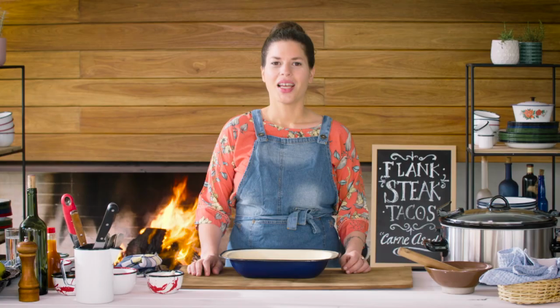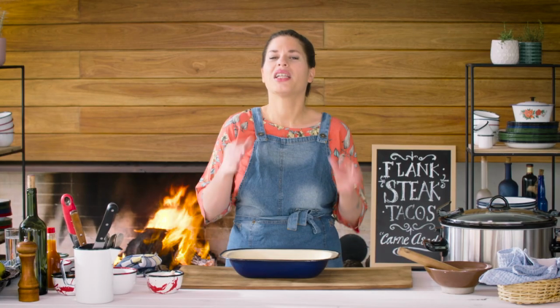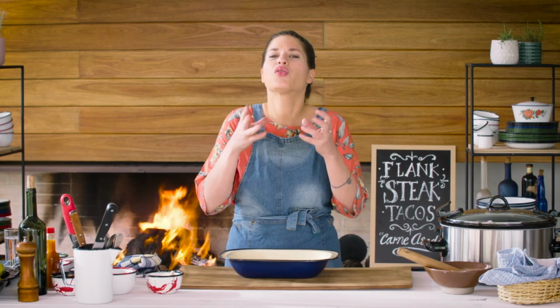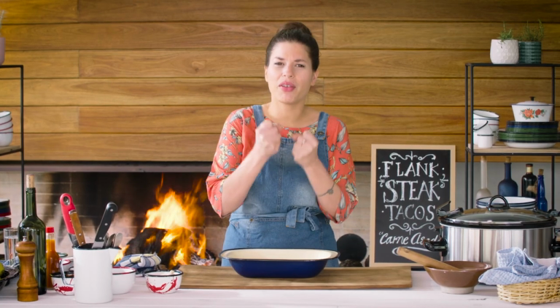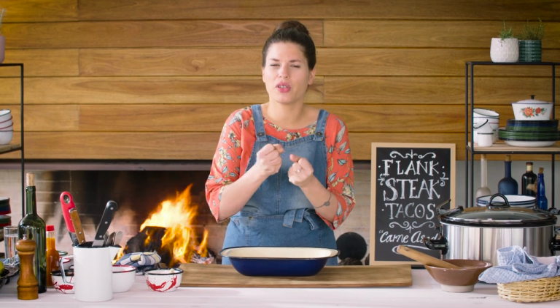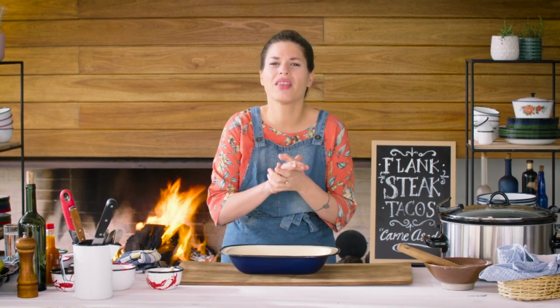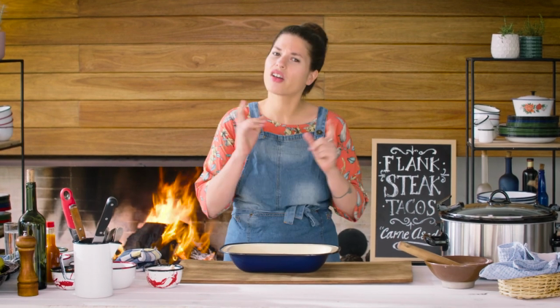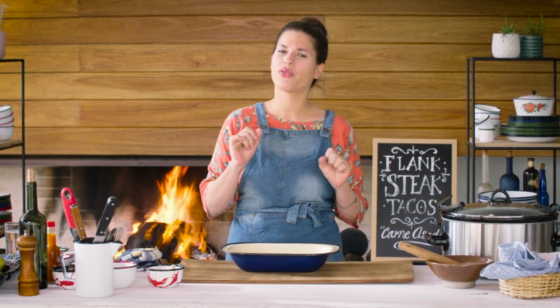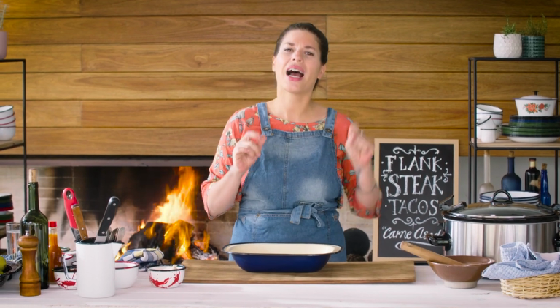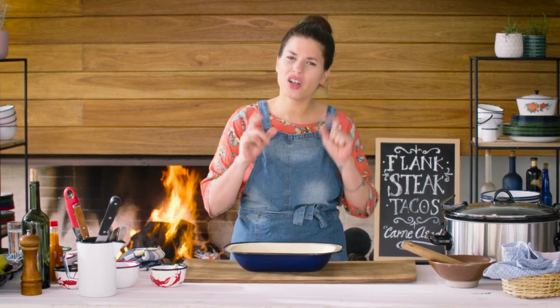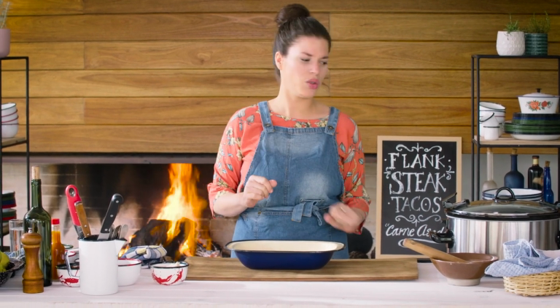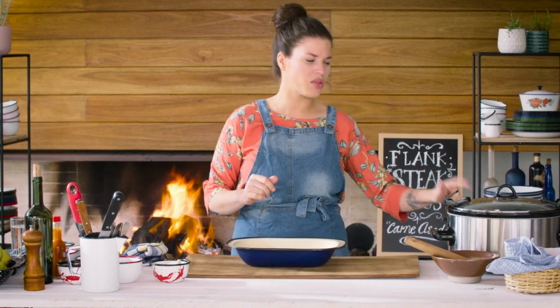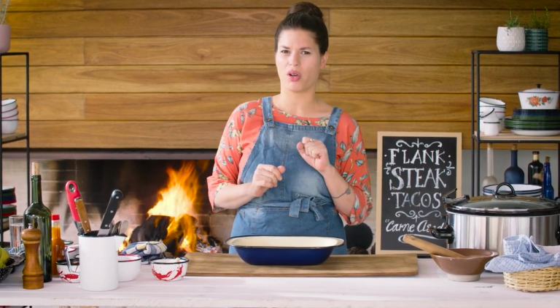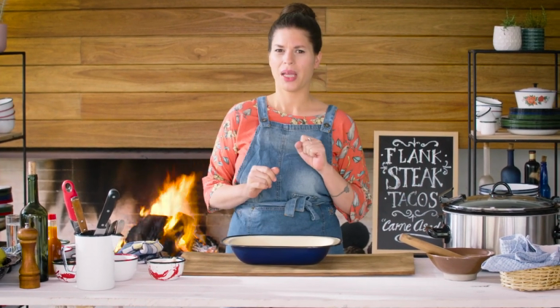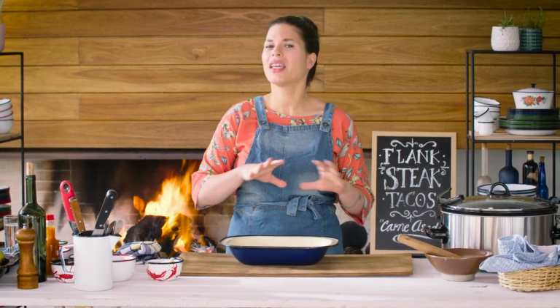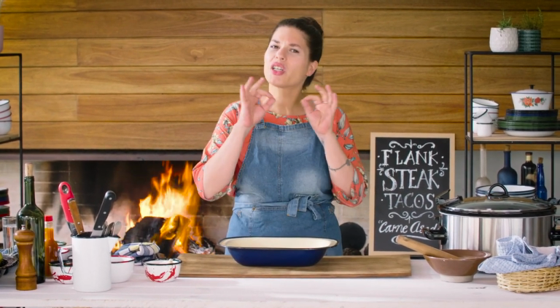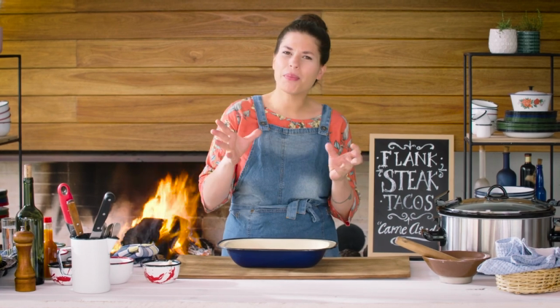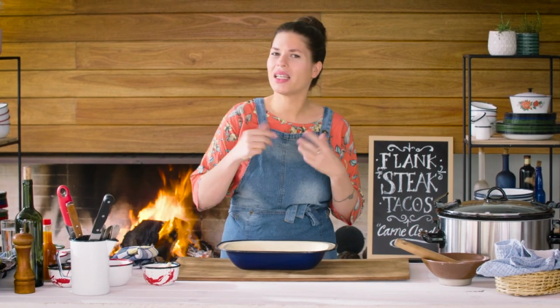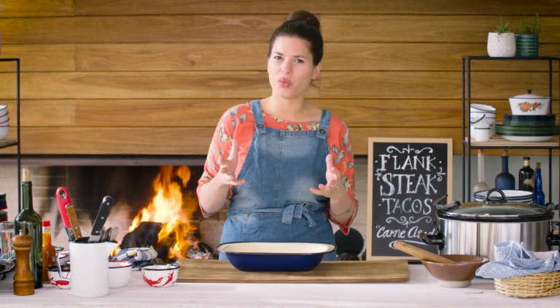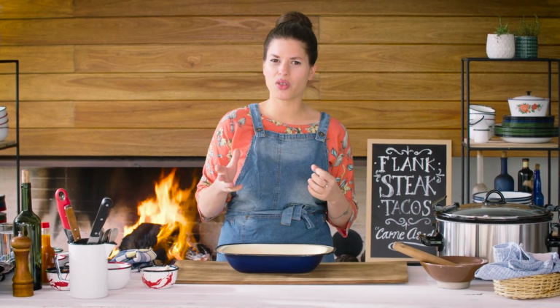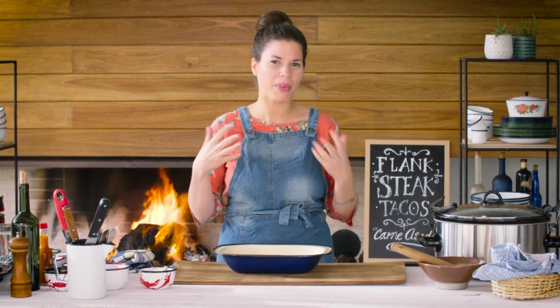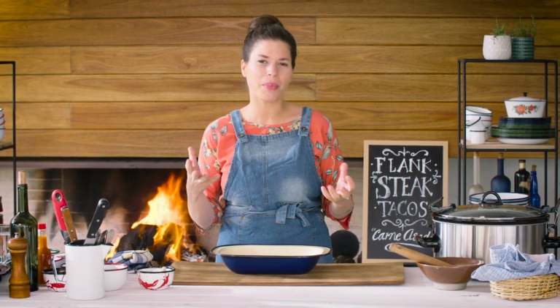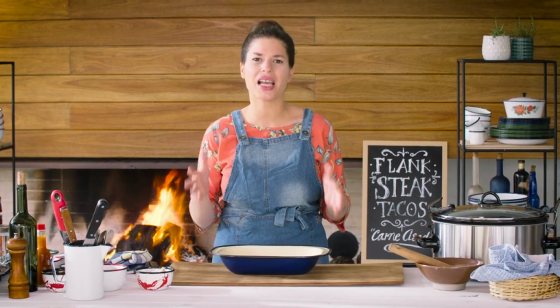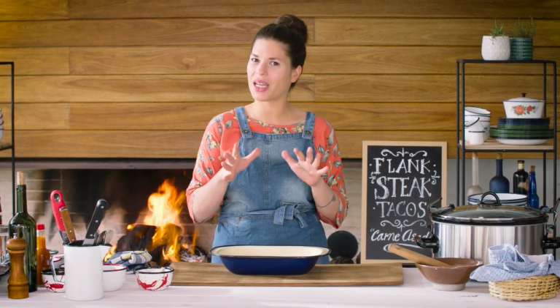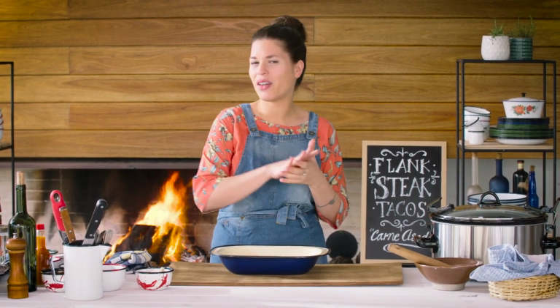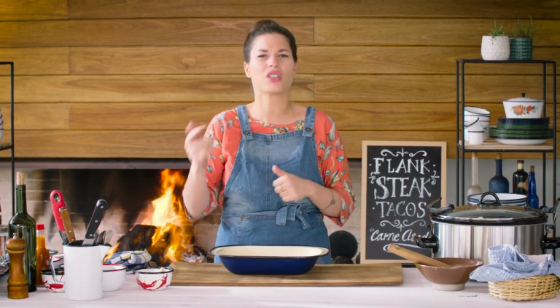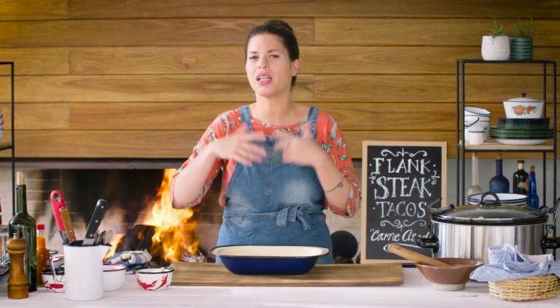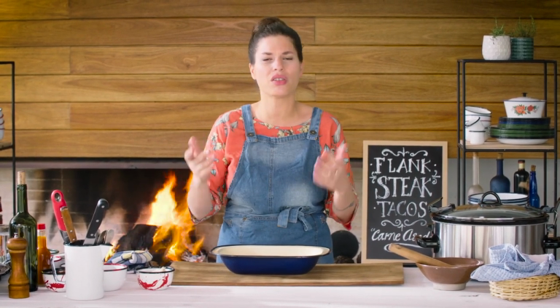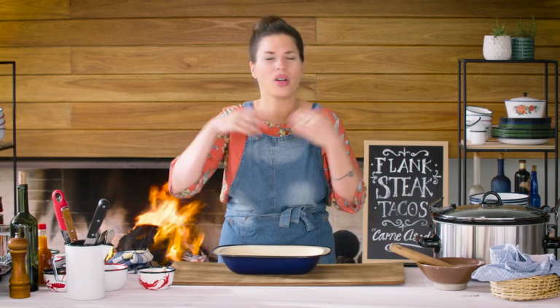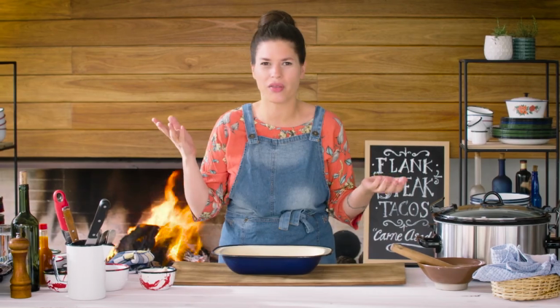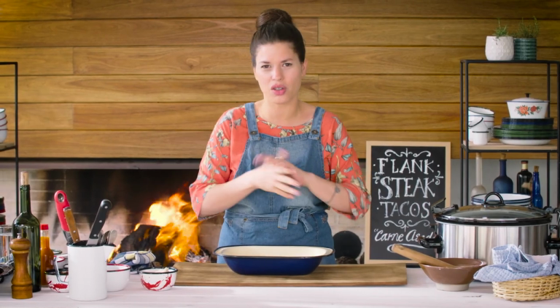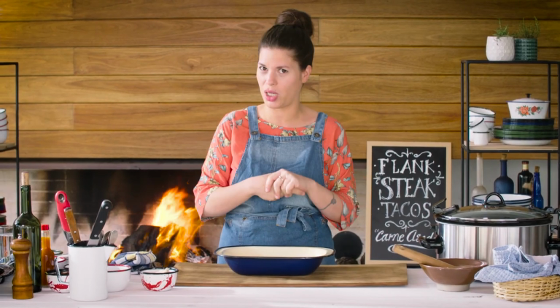When it comes to flavorful, tender and comfort food, I love to use the slow cooker. I think it's a very simple and easy way to prepare some things and have it ahead for dinner, lunch or whatever occasion you need.